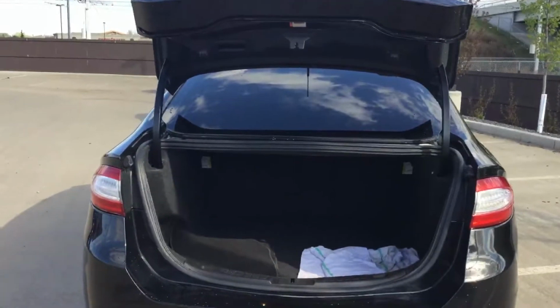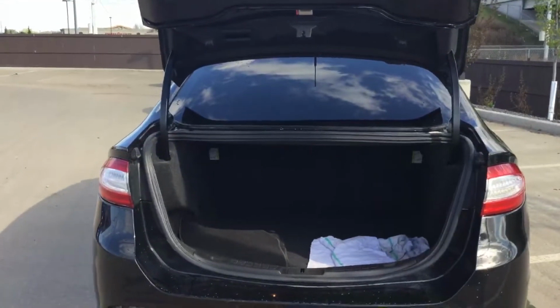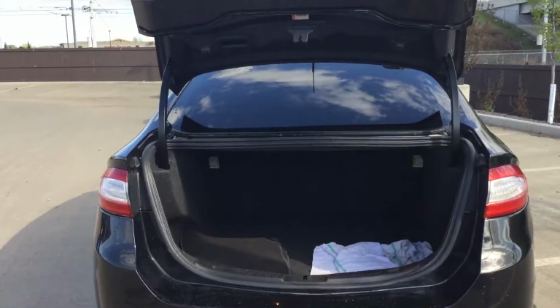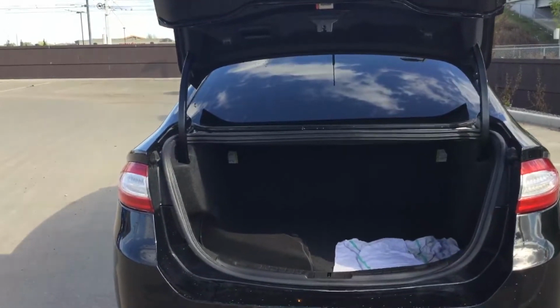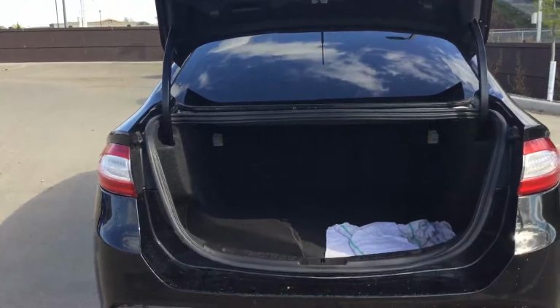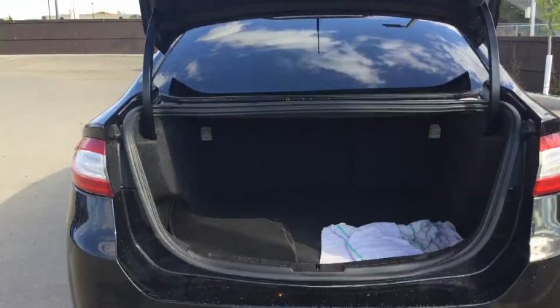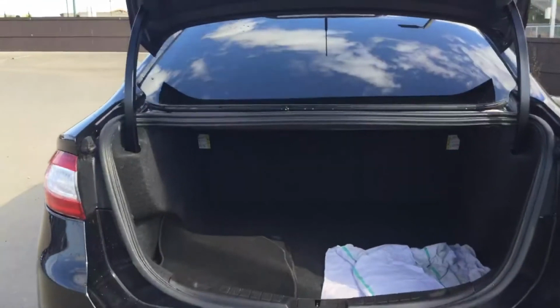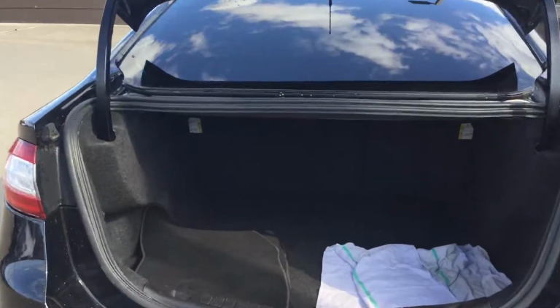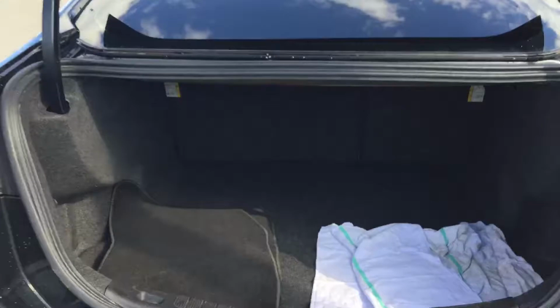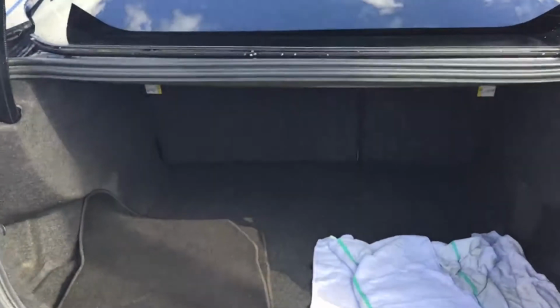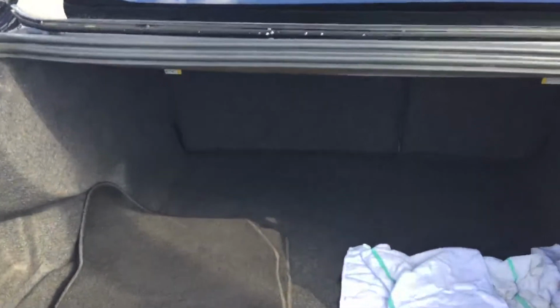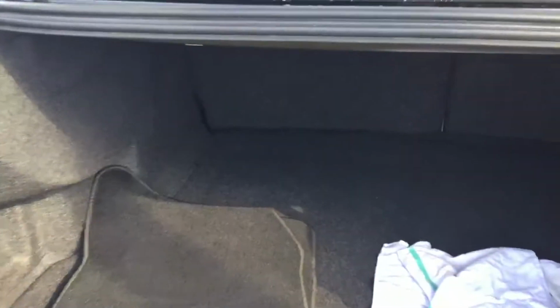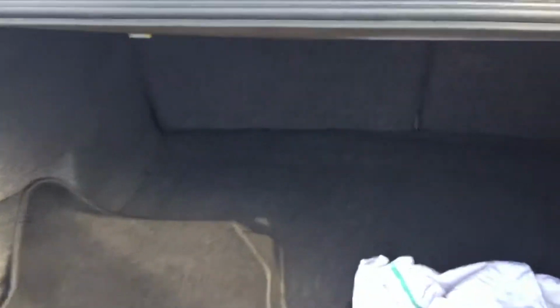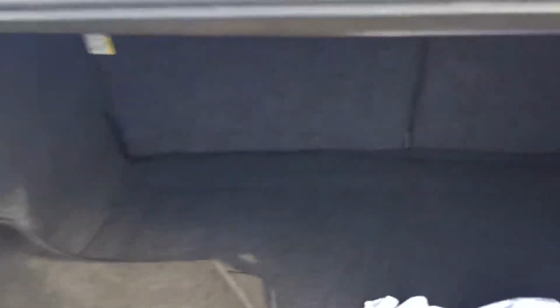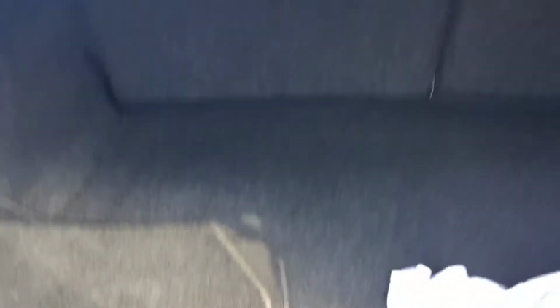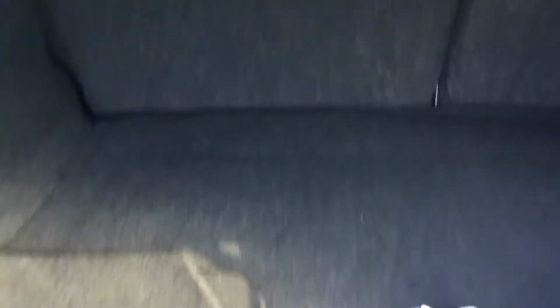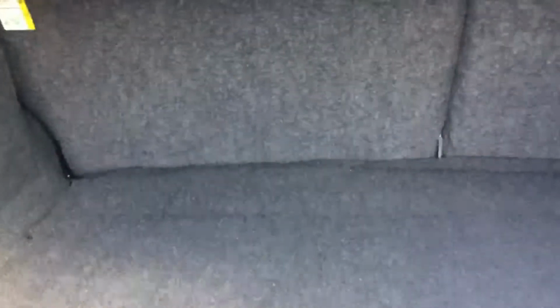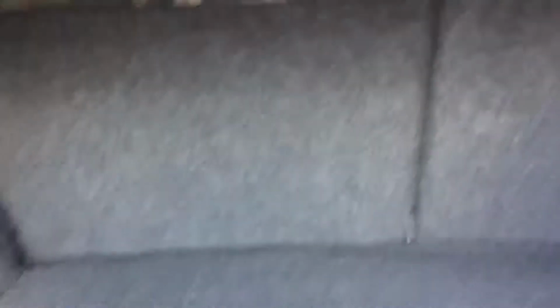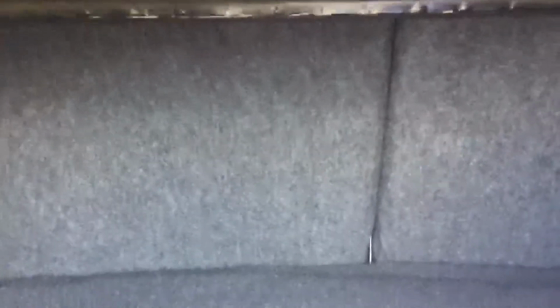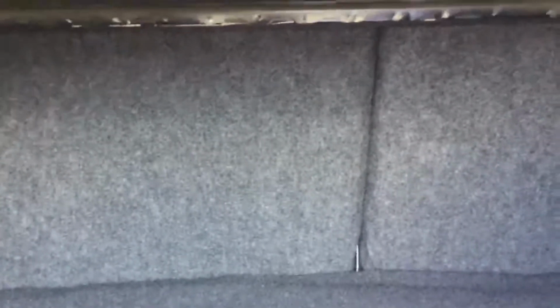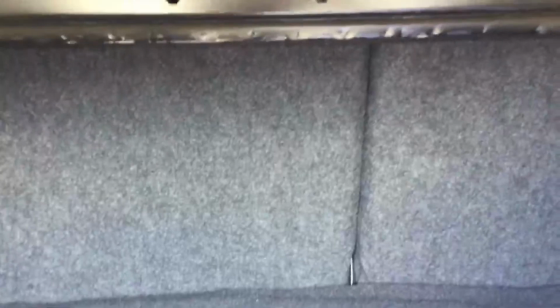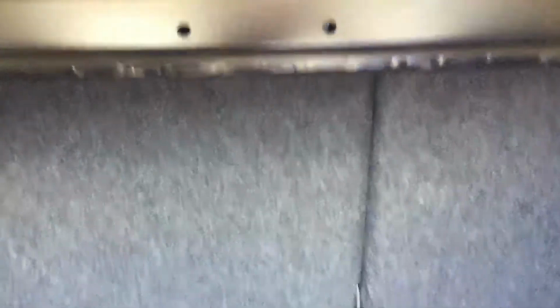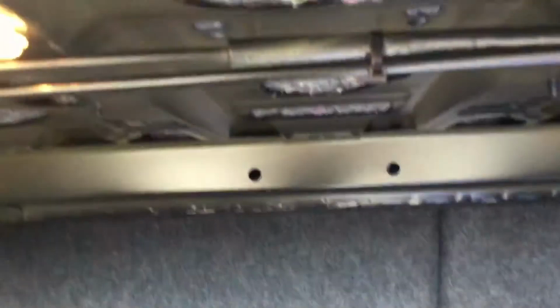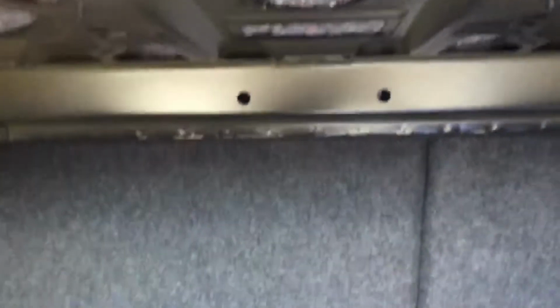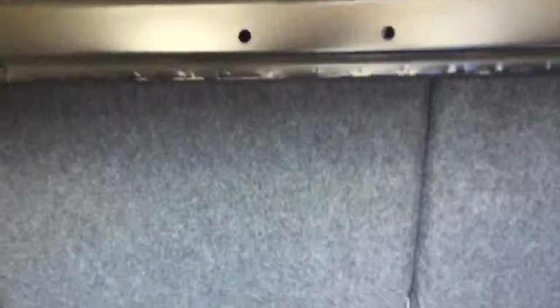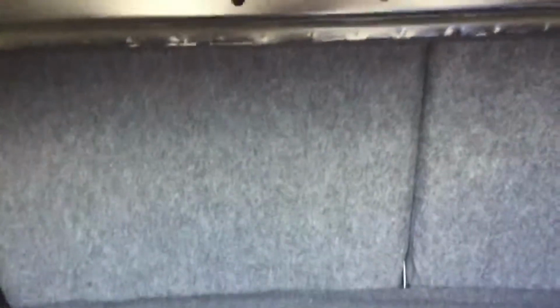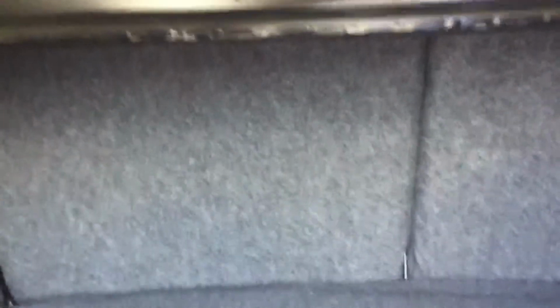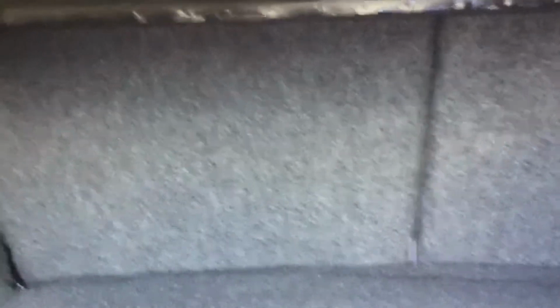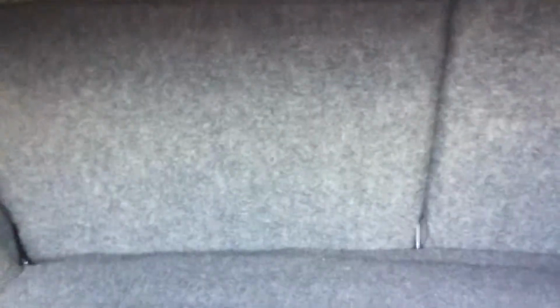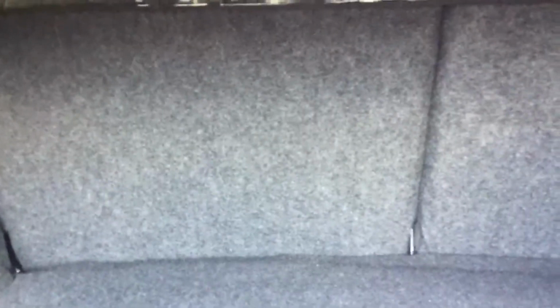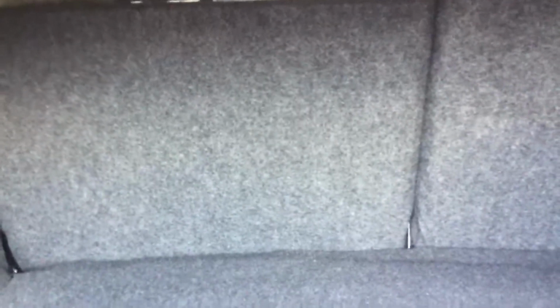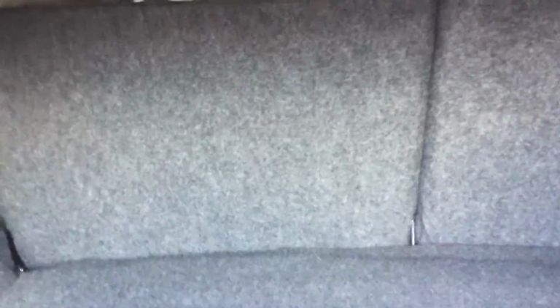Great trunk space on the Fusion. Lots of room for storage with a 60-40 fold-down seat when you do need the extra stow capacity.